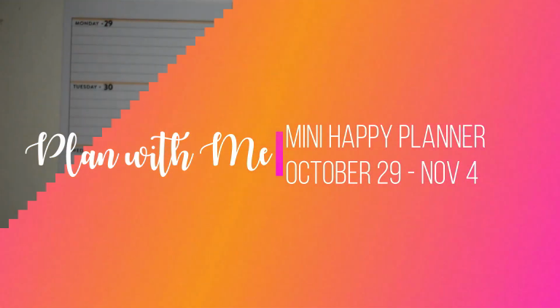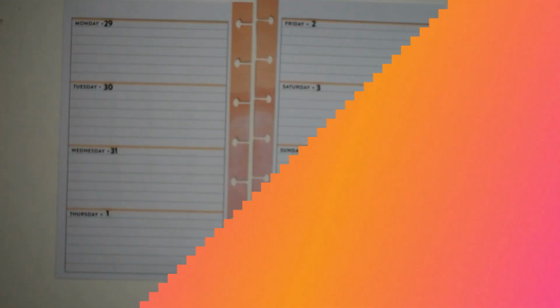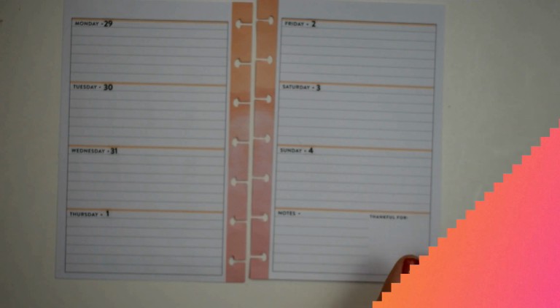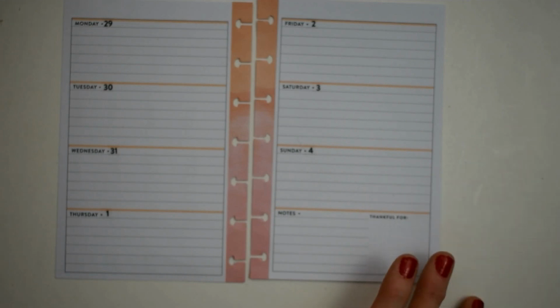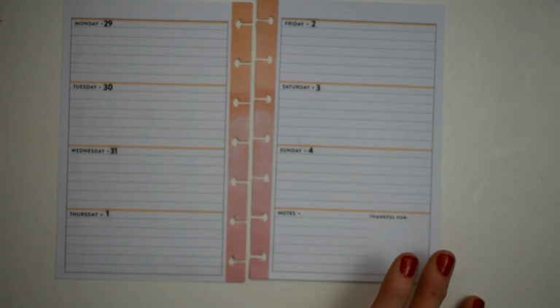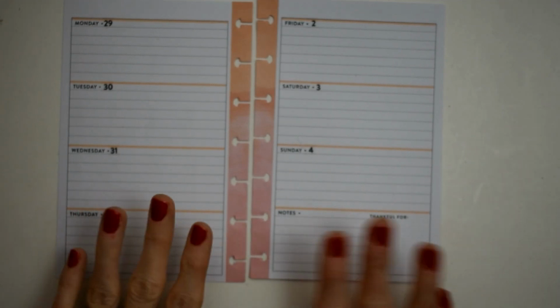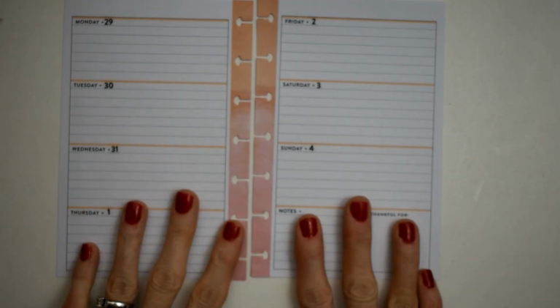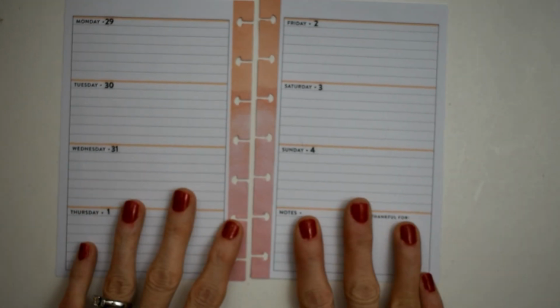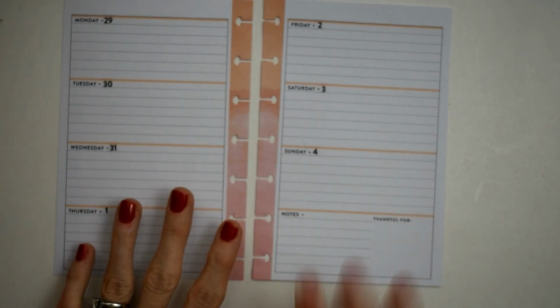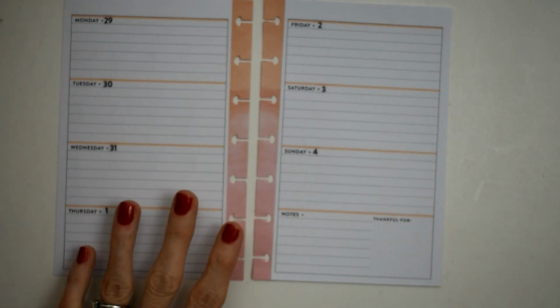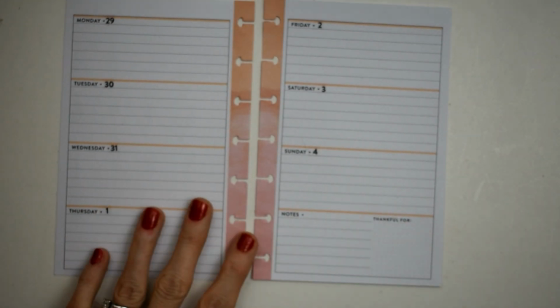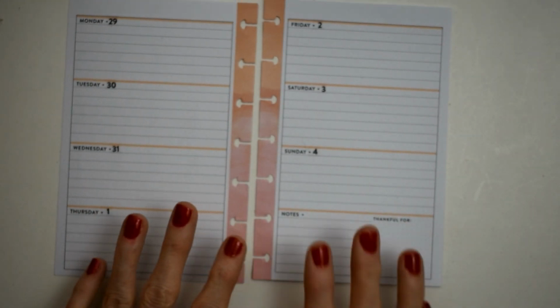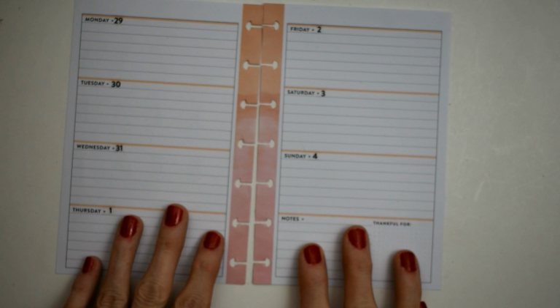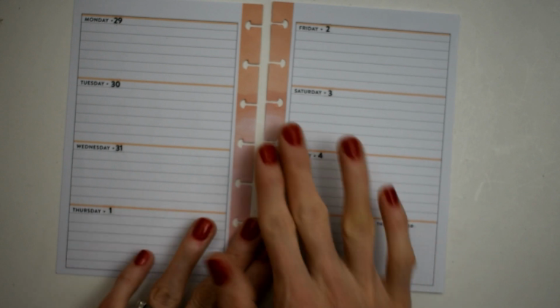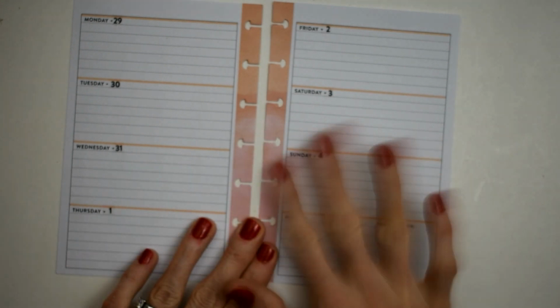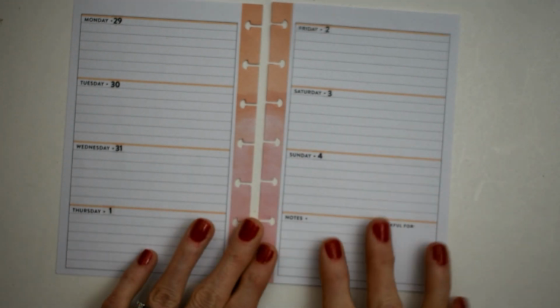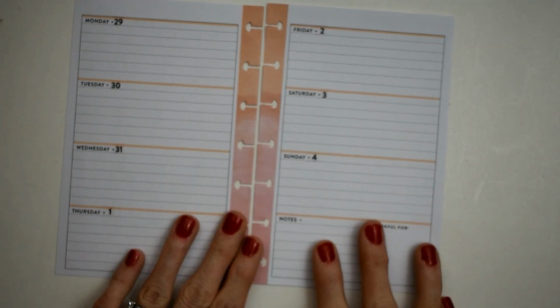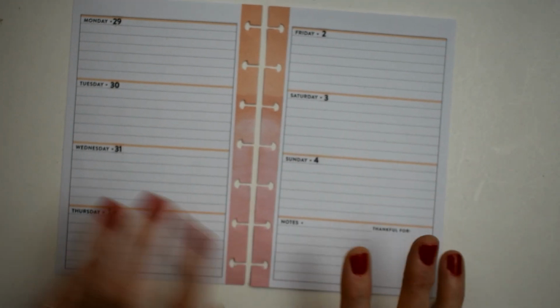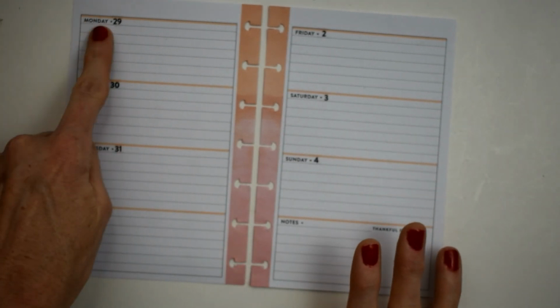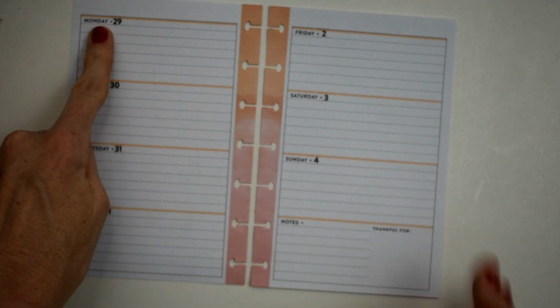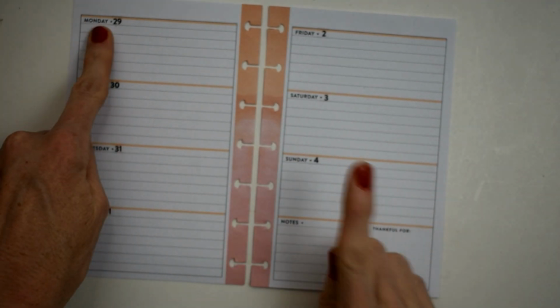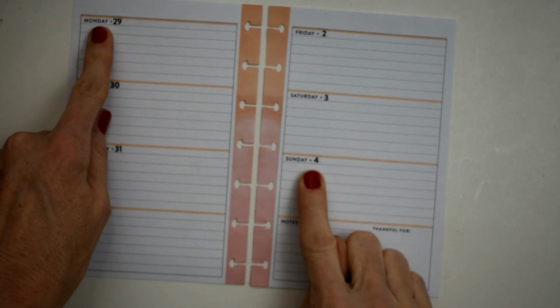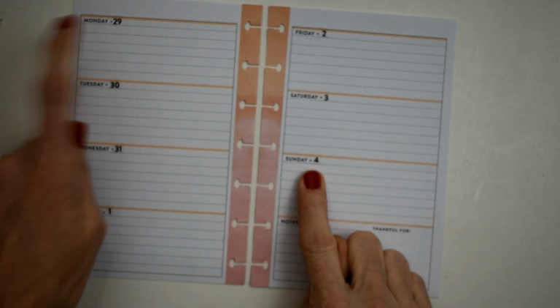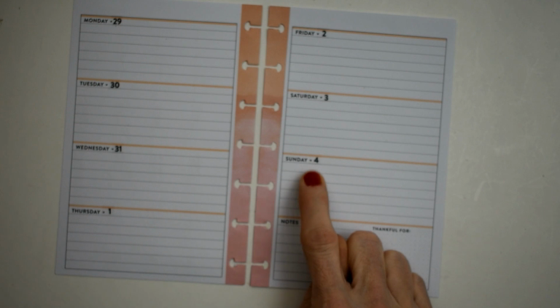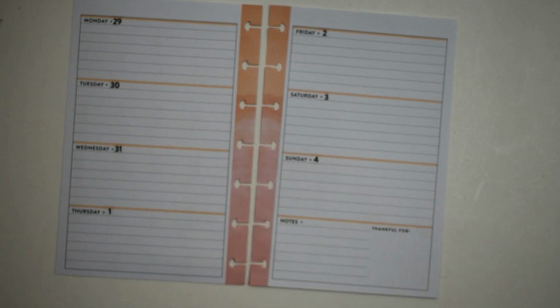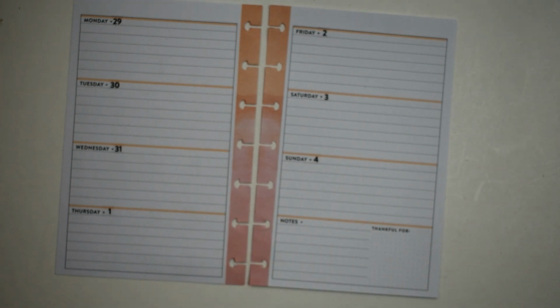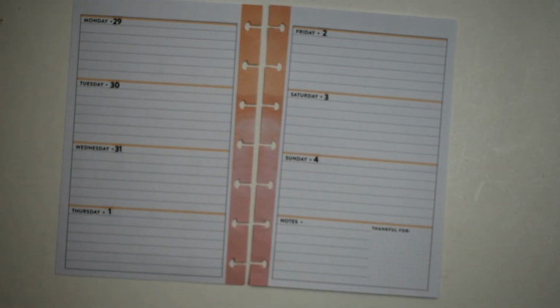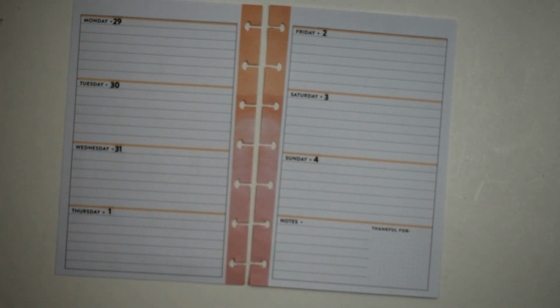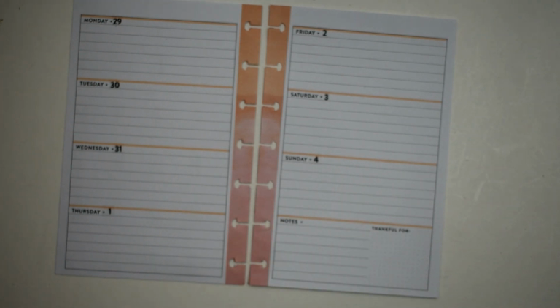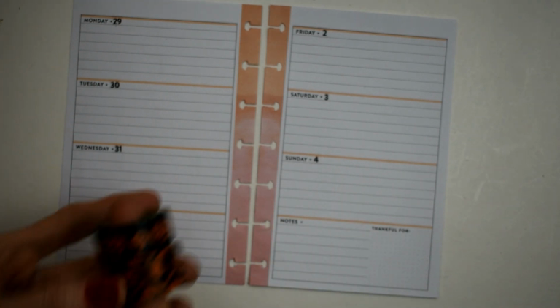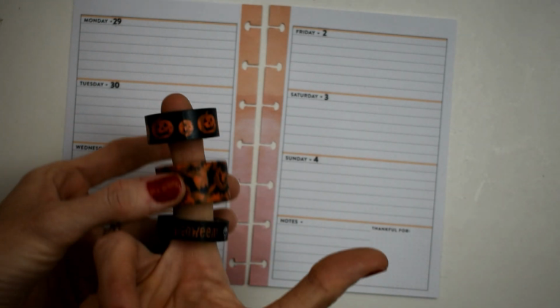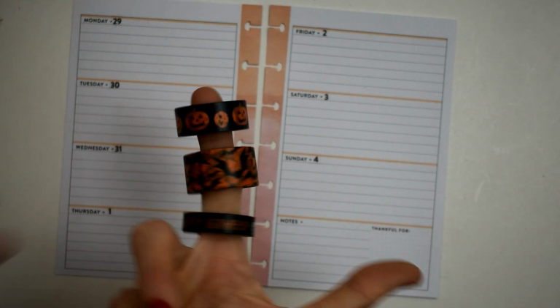This is Connie with Happy to Plan Mom and we're doing our Halloween spread in my mini Happy Planner for the week of October 29th through November 4th. I'm so excited about this spread, it's so much fun.